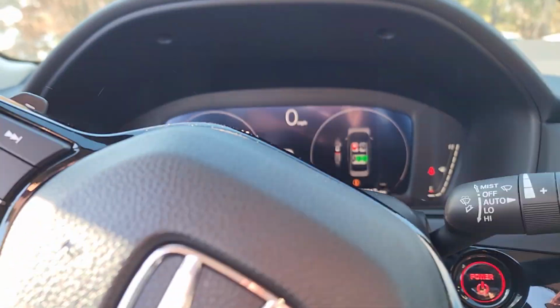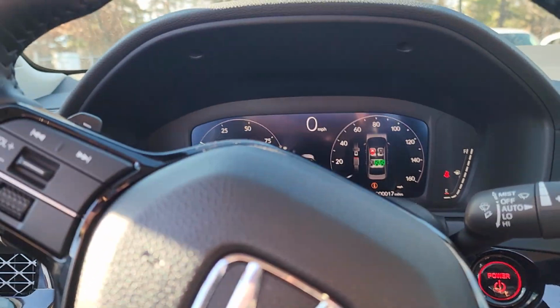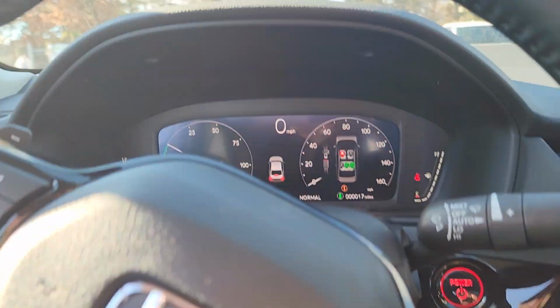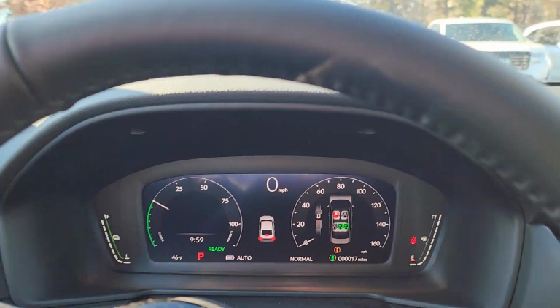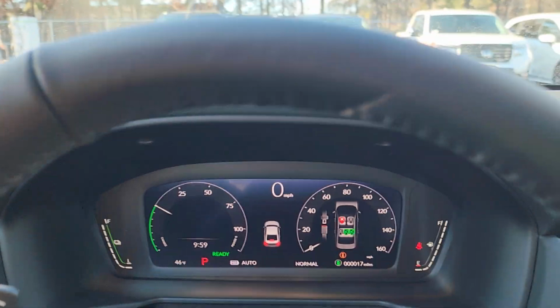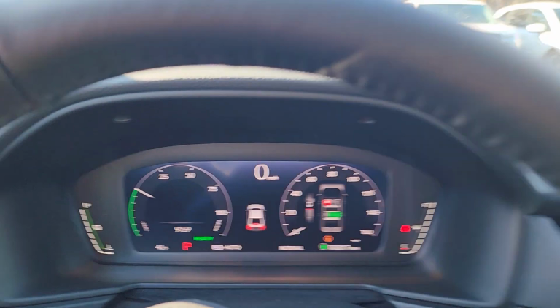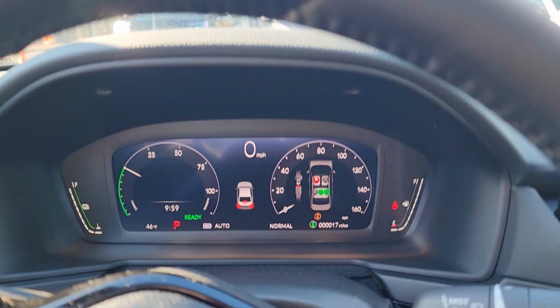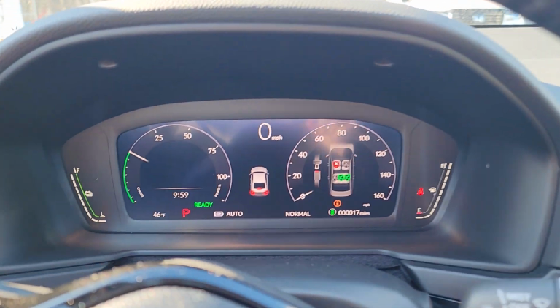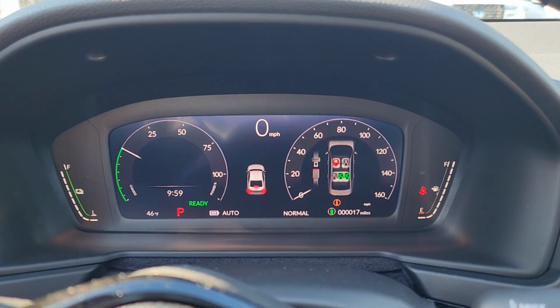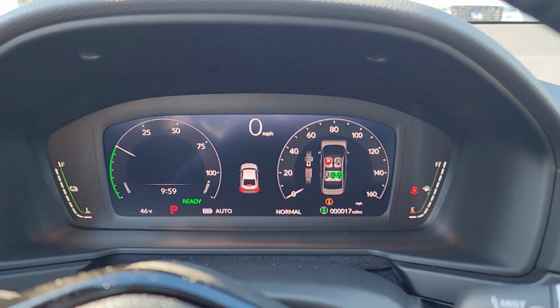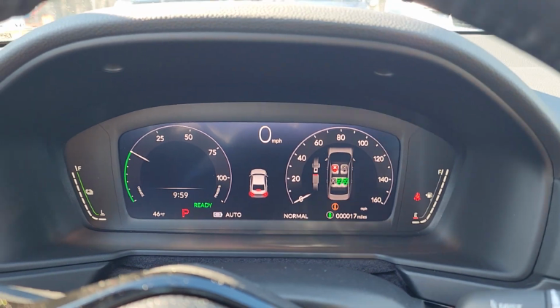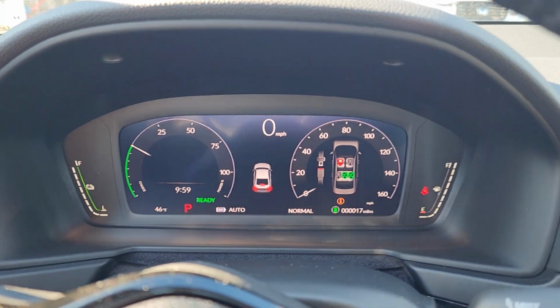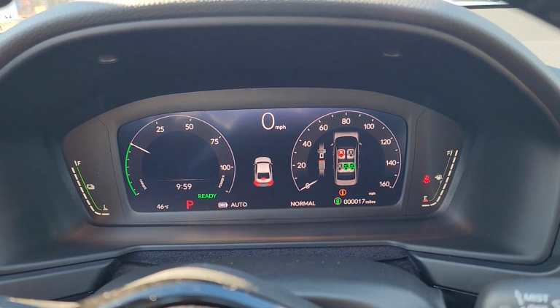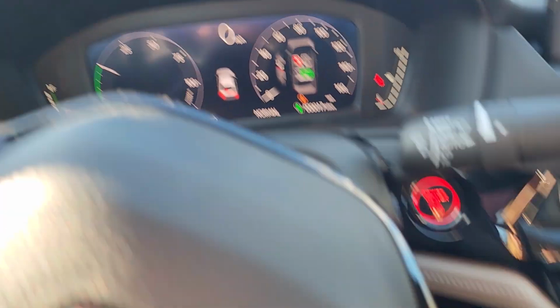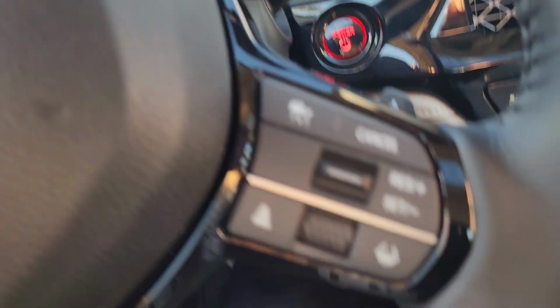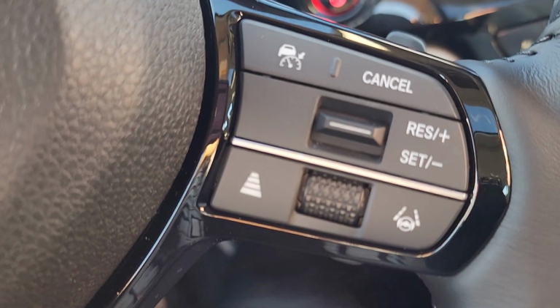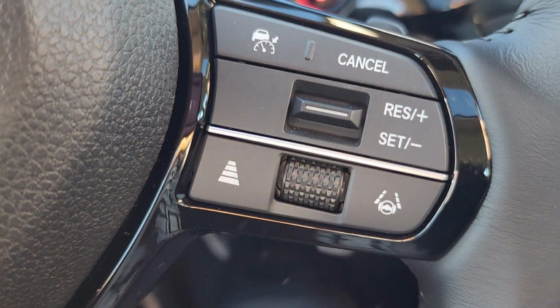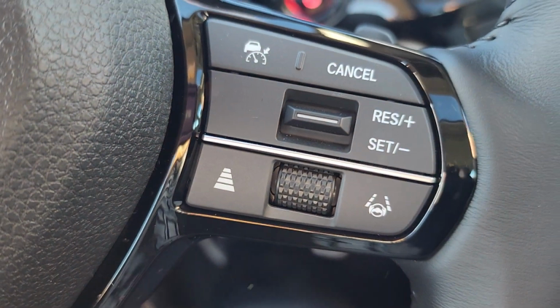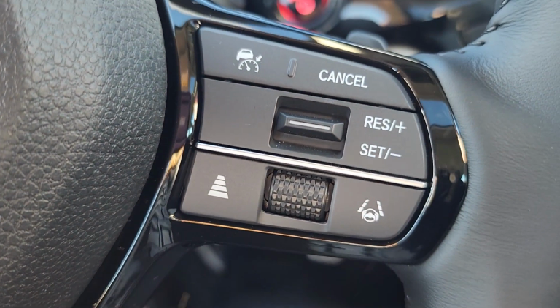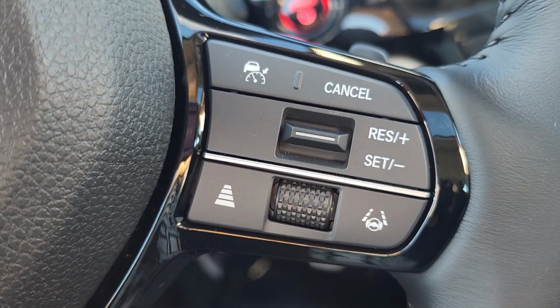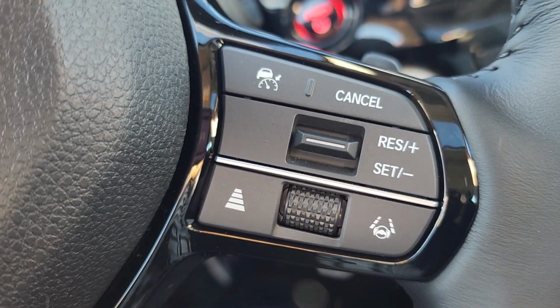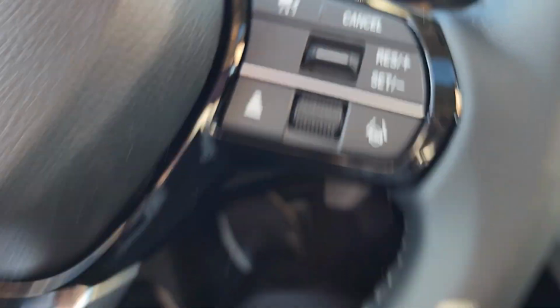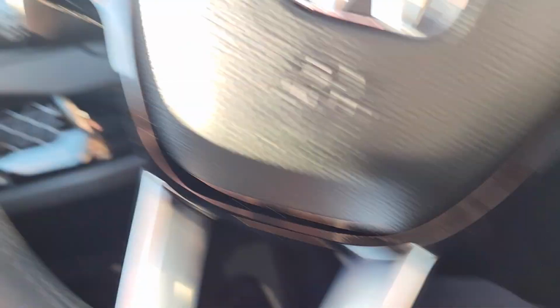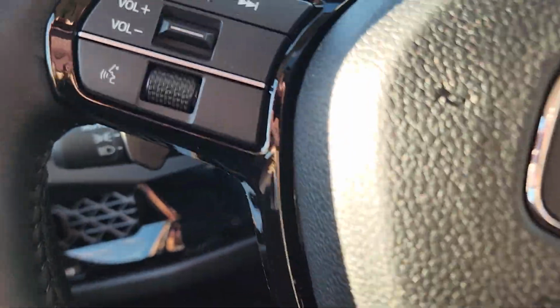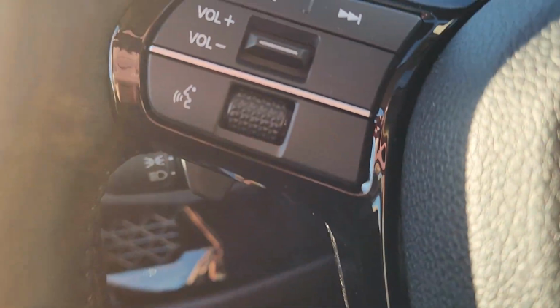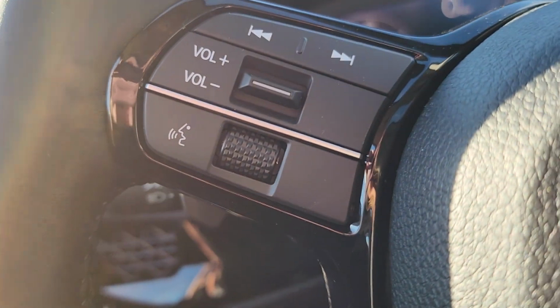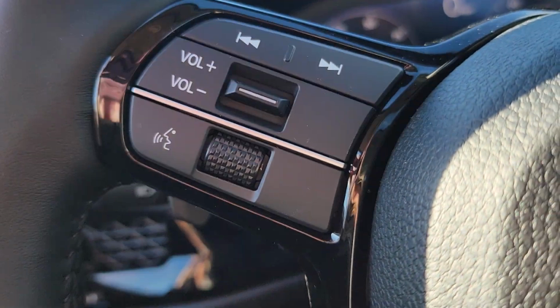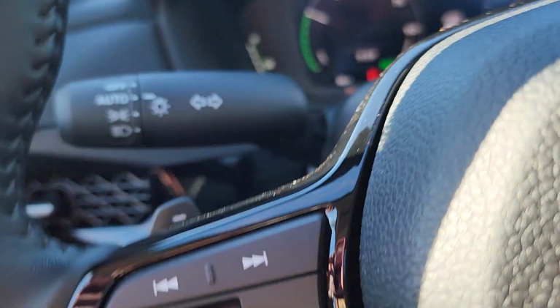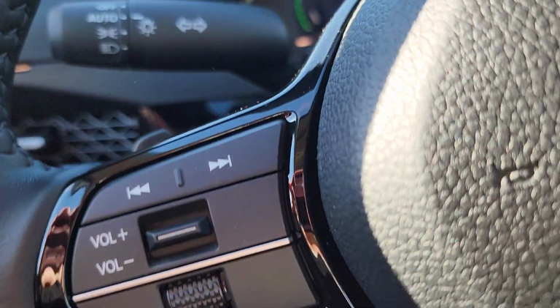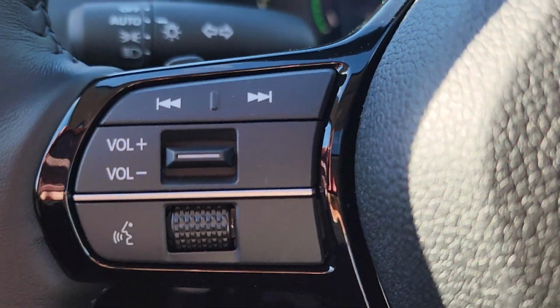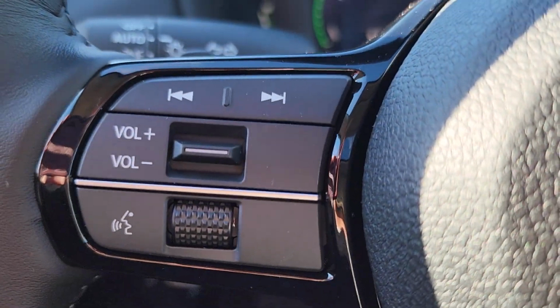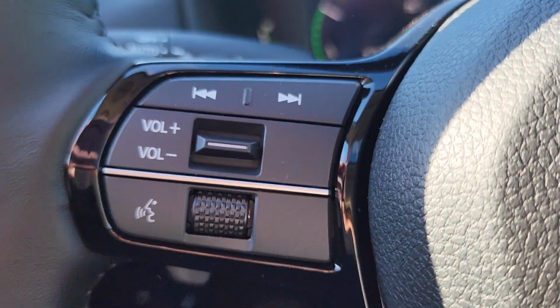We've done all the electronics. Here's your lane keep assist, adaptive cruise control, cruise control — it's a Bluetooth control for your media, all right here.